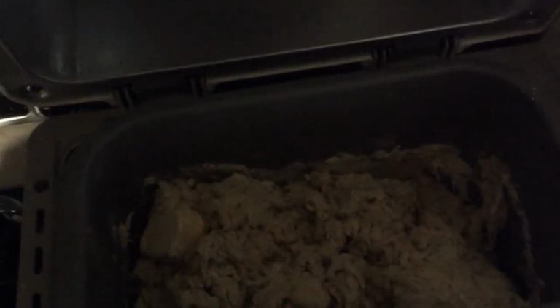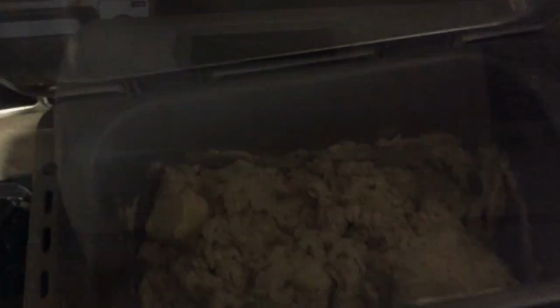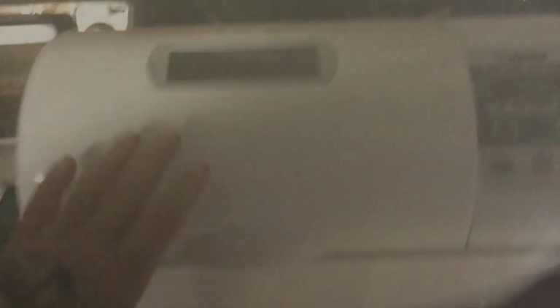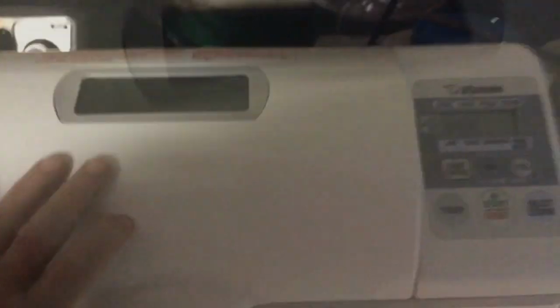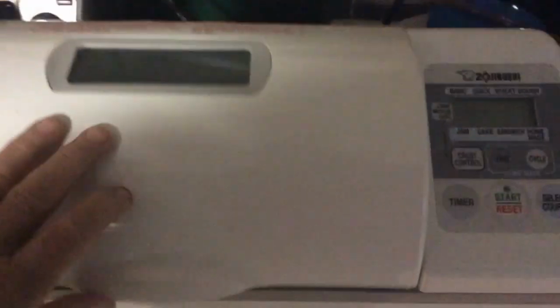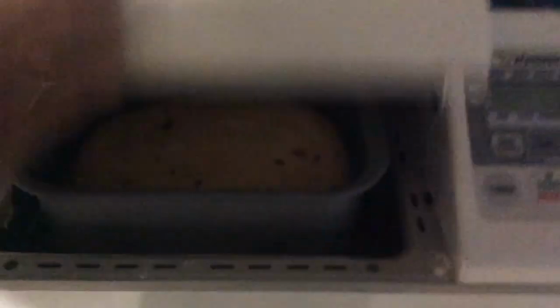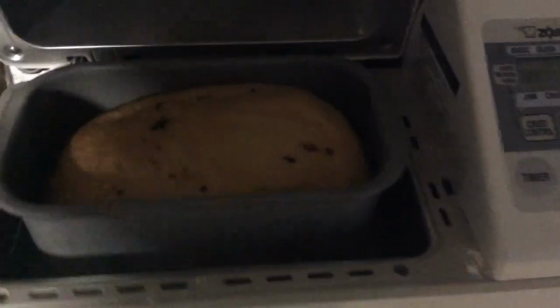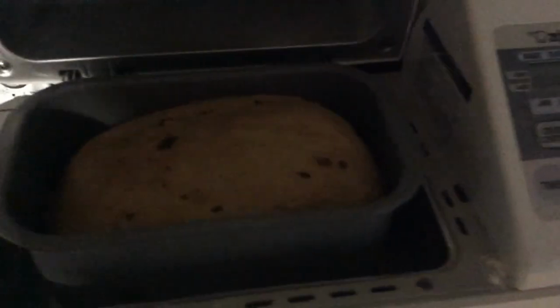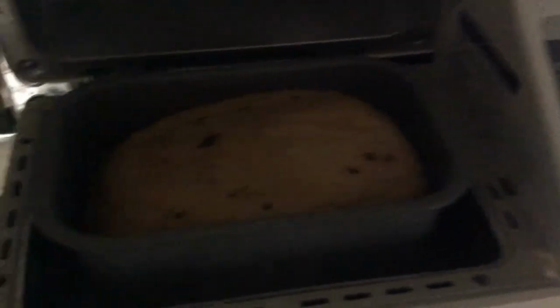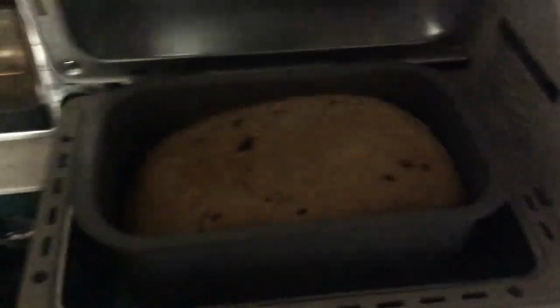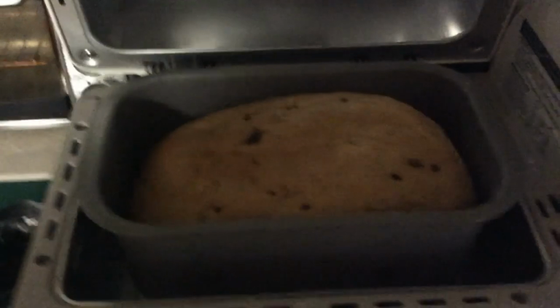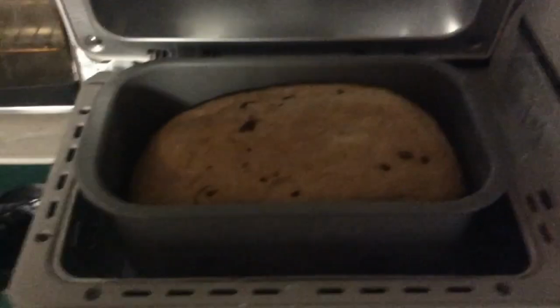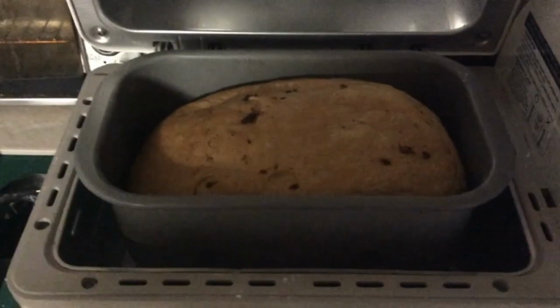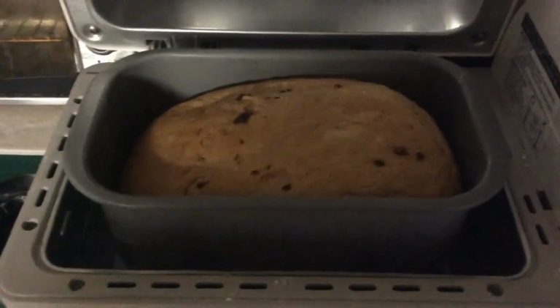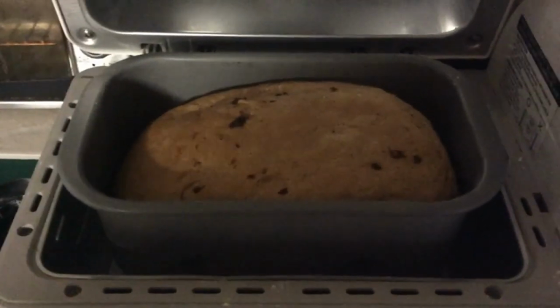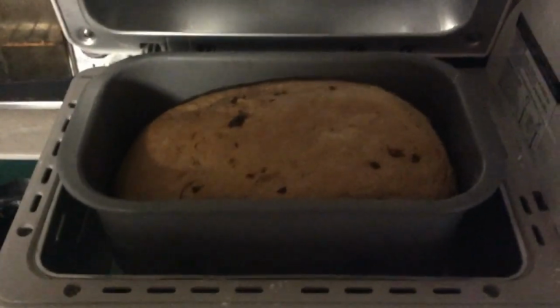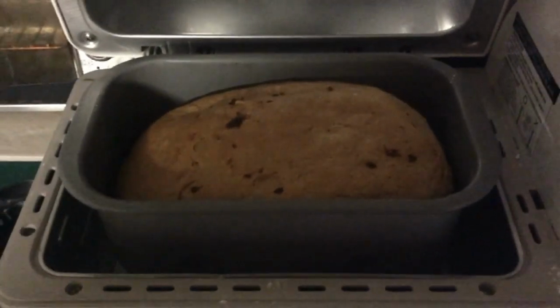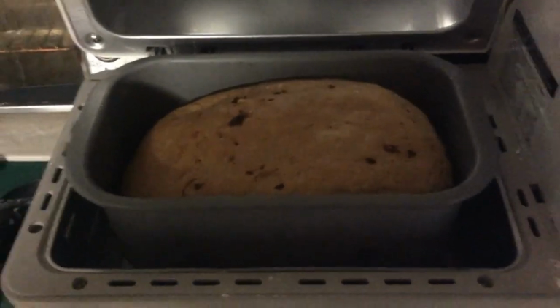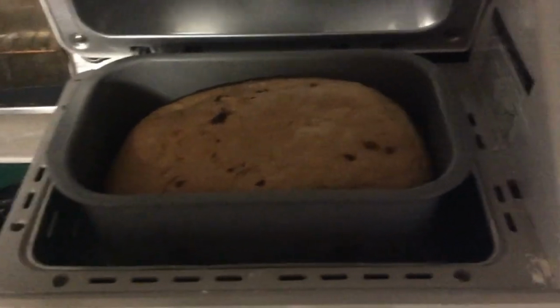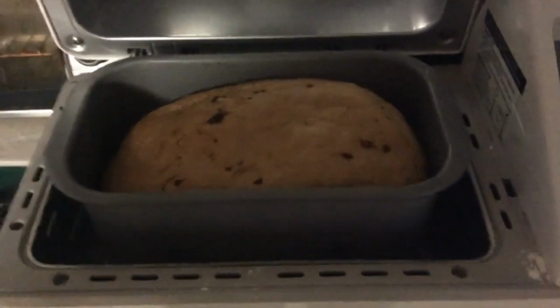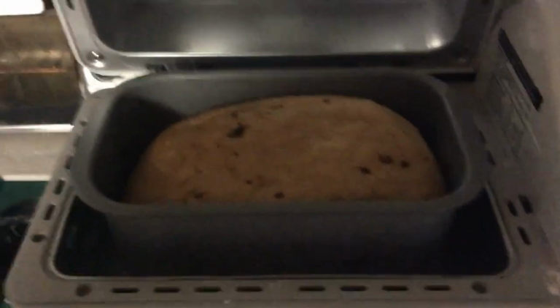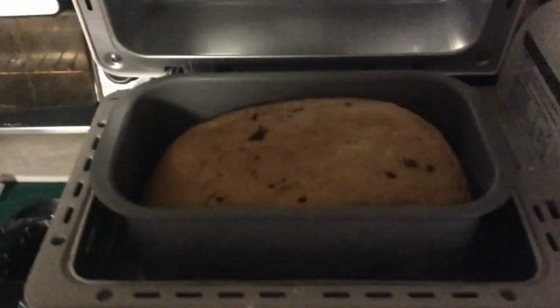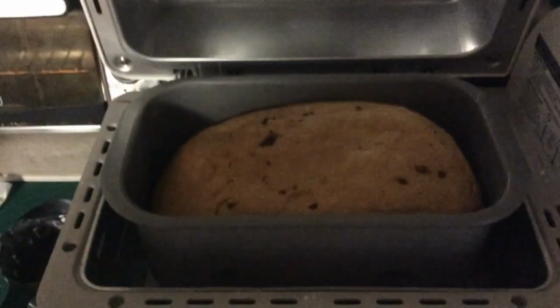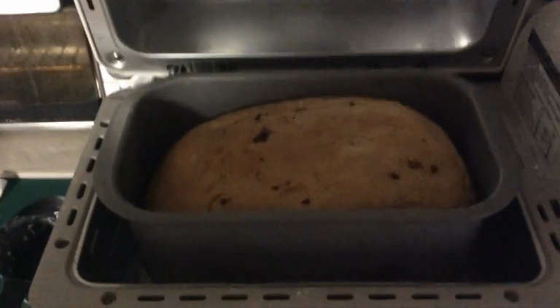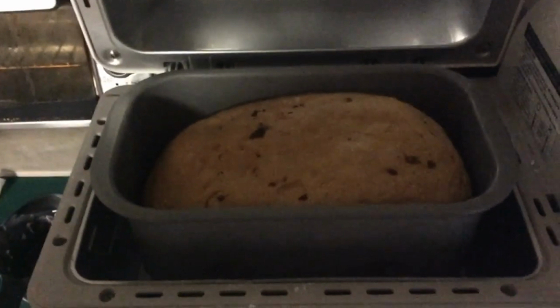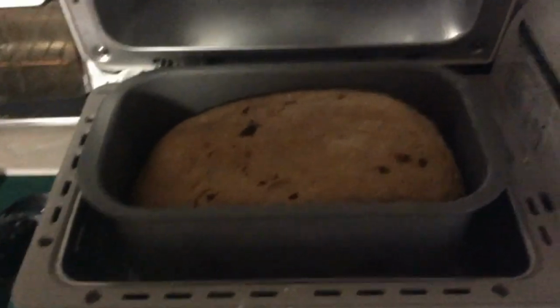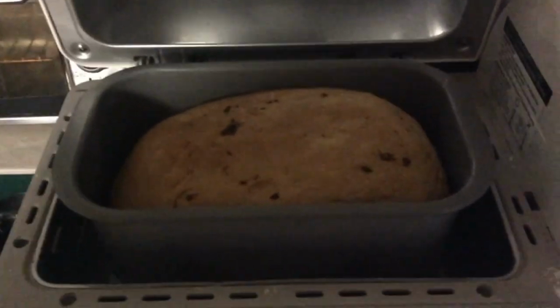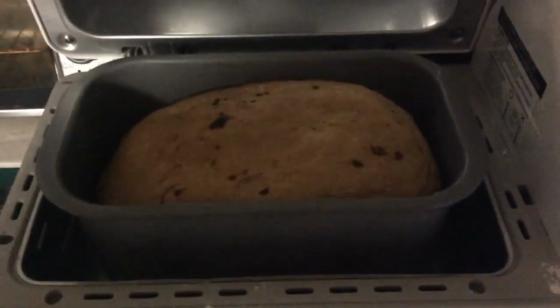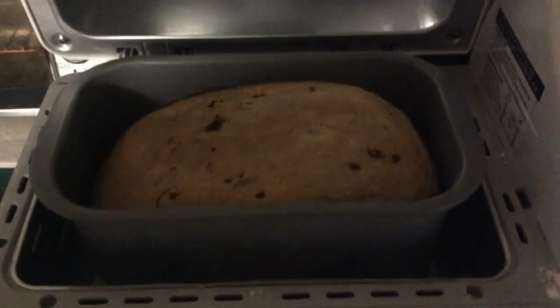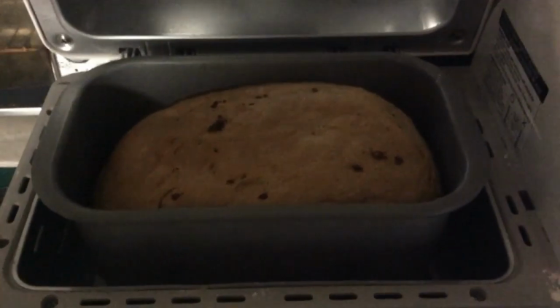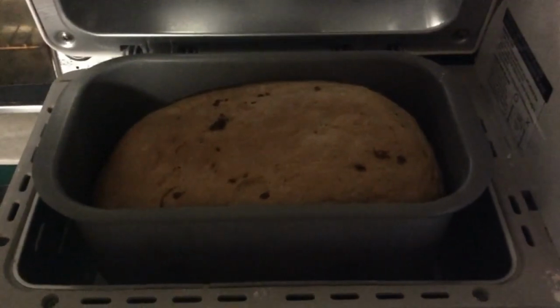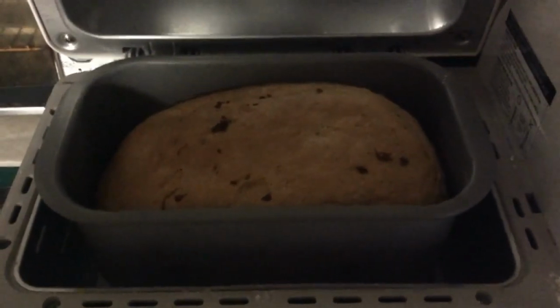Here we are with the bread. There we go. Let's take it out and see how it compares in shape to a regular loaf of bread.